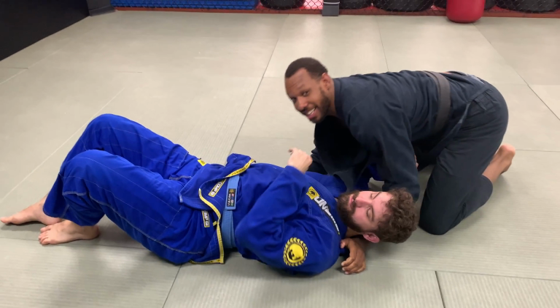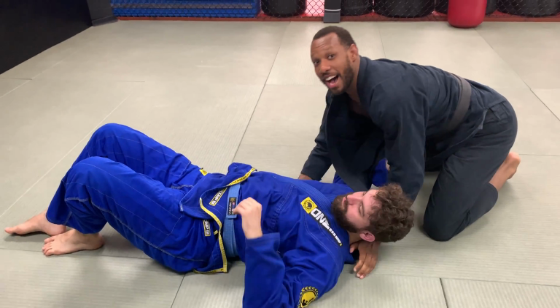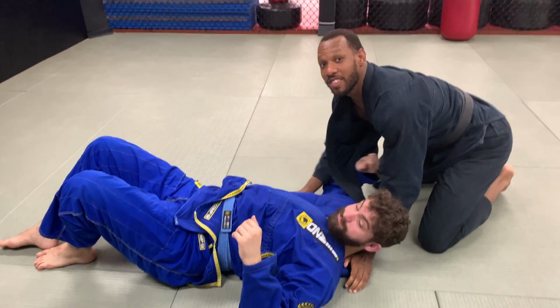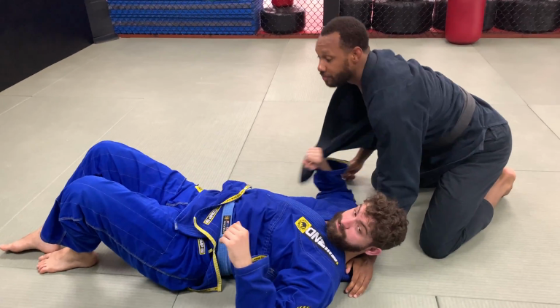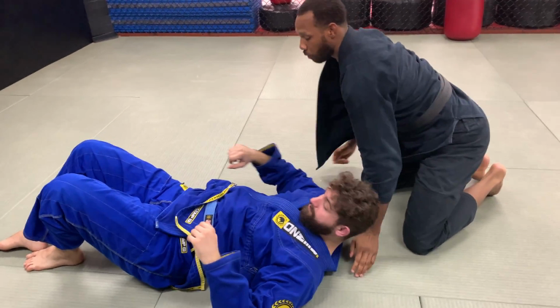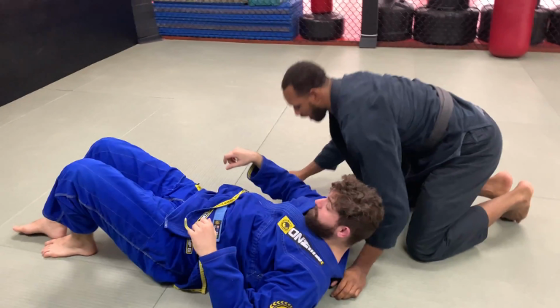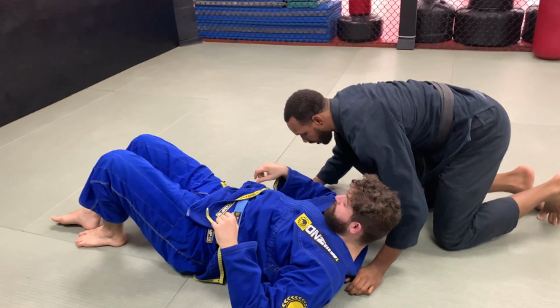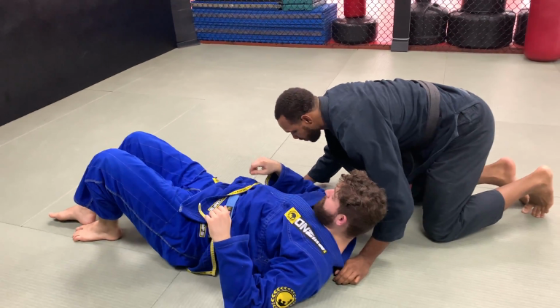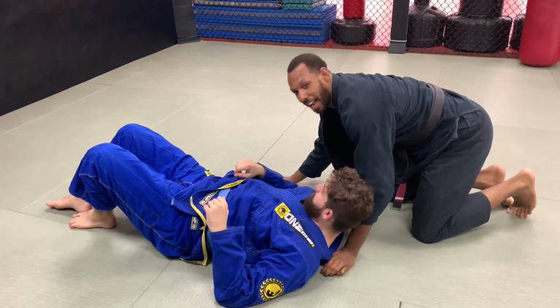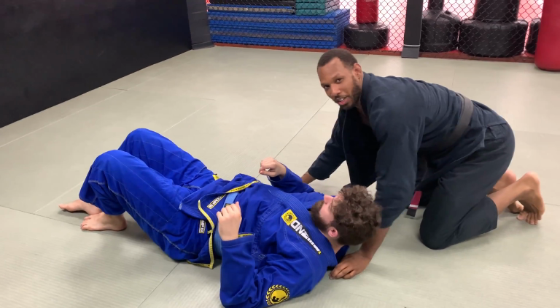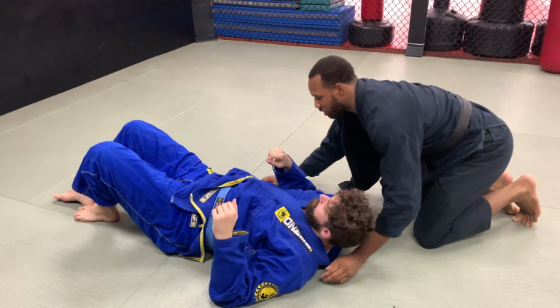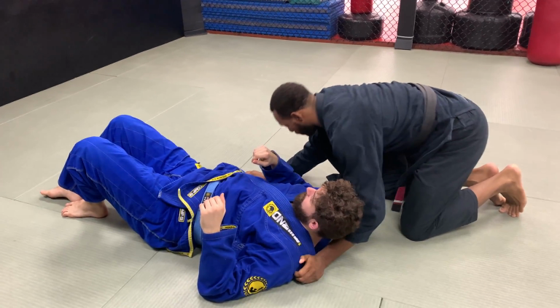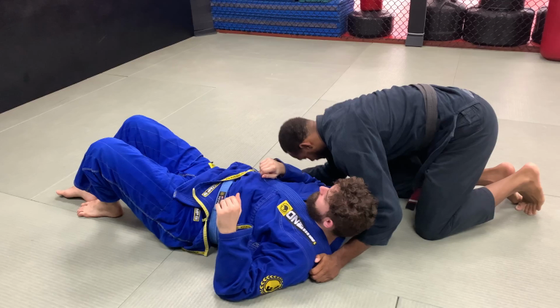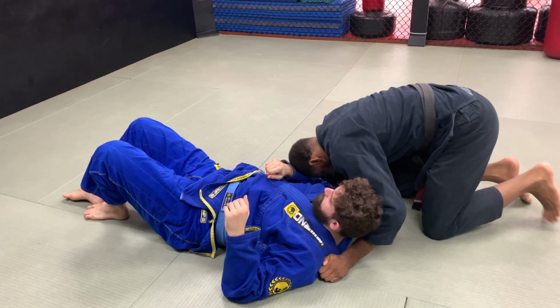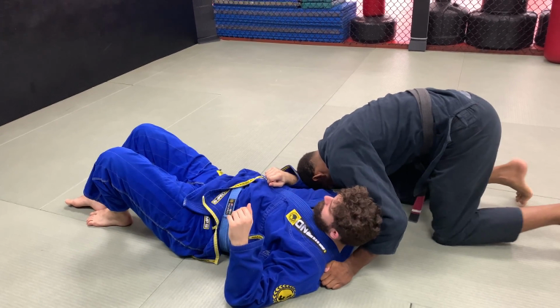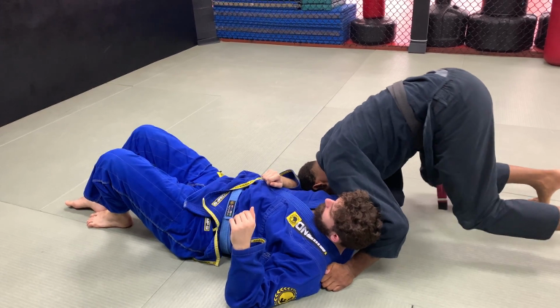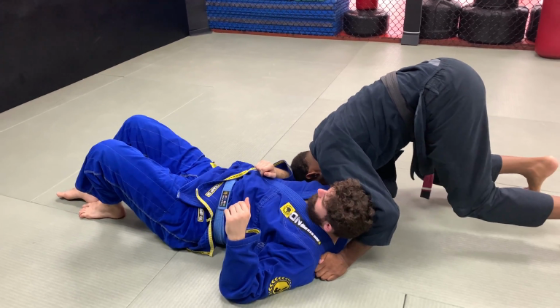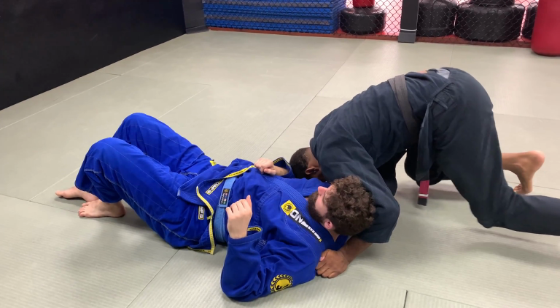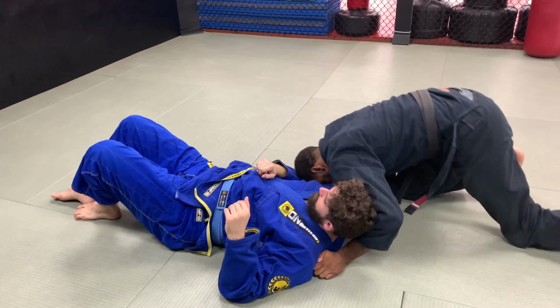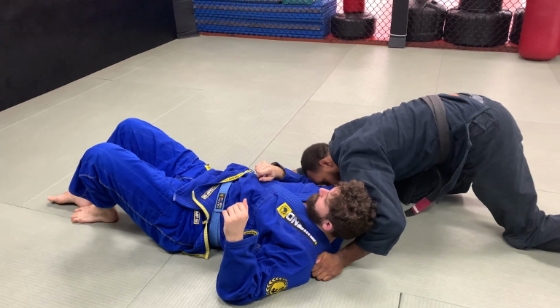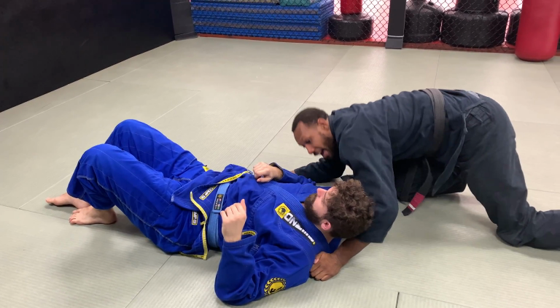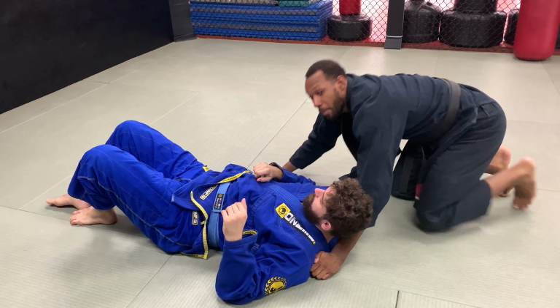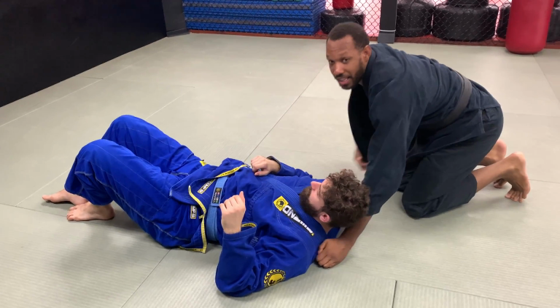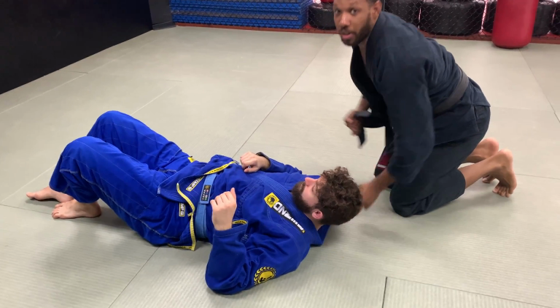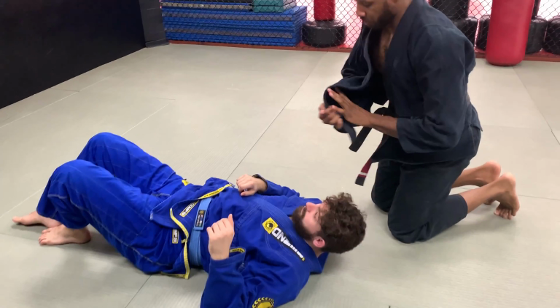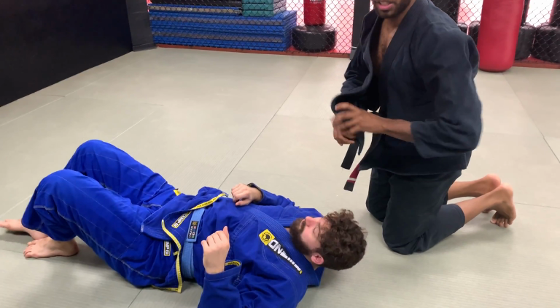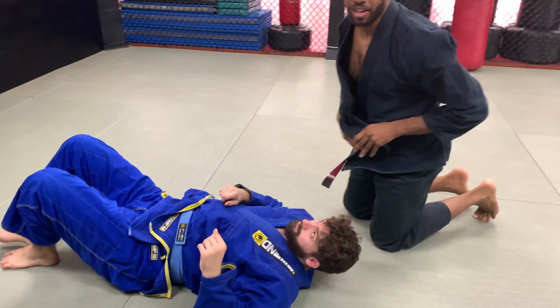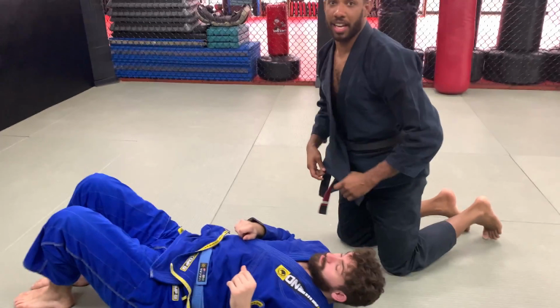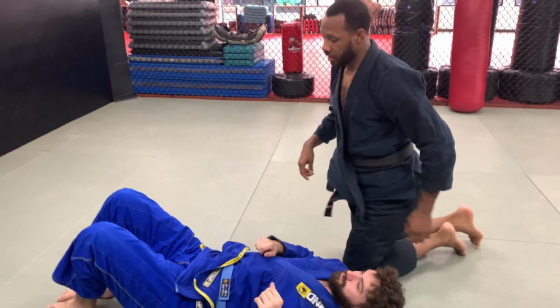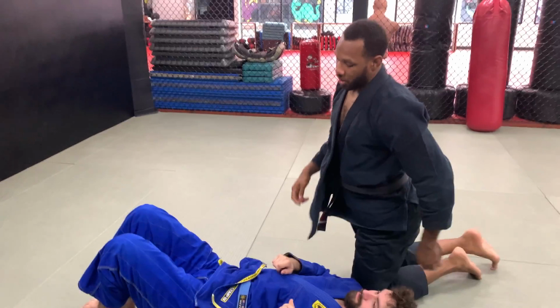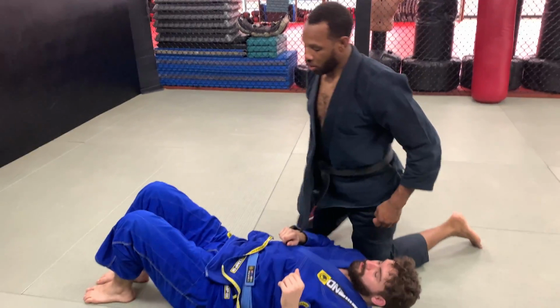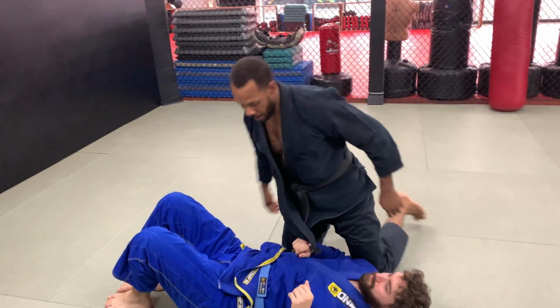You're going to tap. Once I get here, I don't want to go too tight, but once I get here, I can repulse or I can bring my weight back. The main thing is I want this to be really tight around his neck to choke him out.